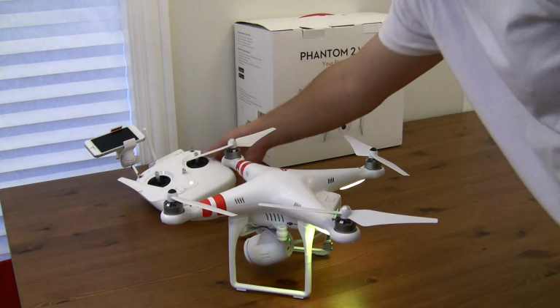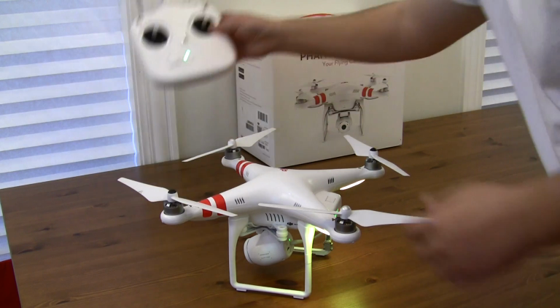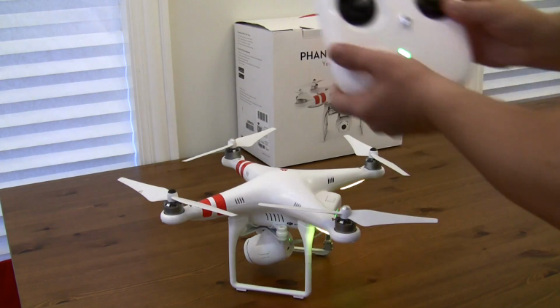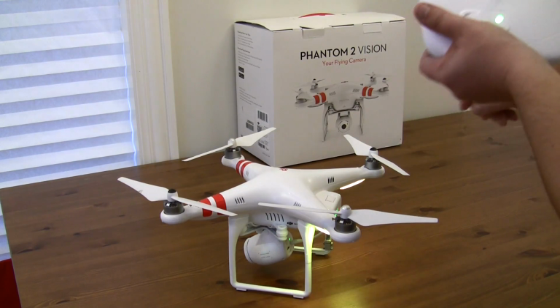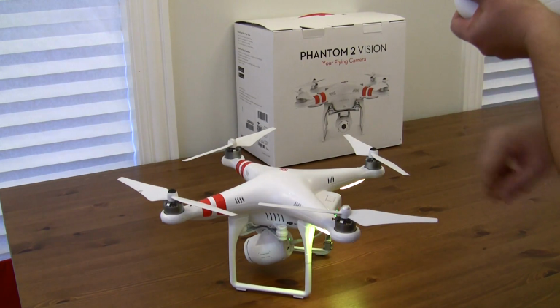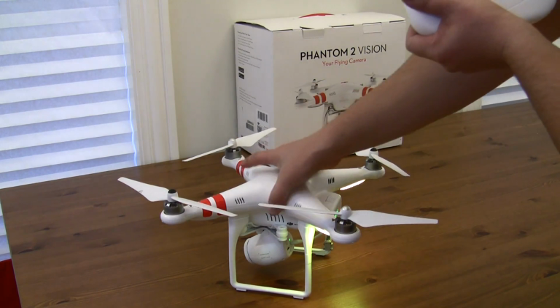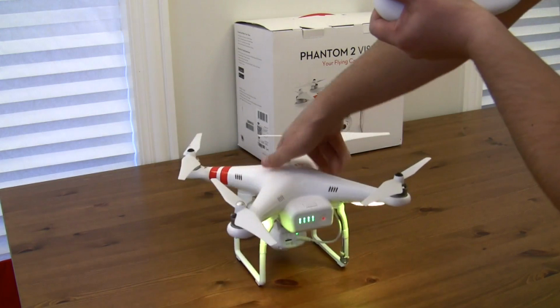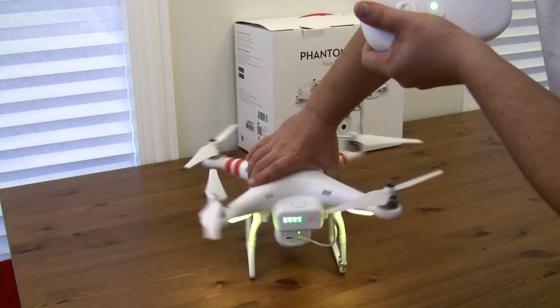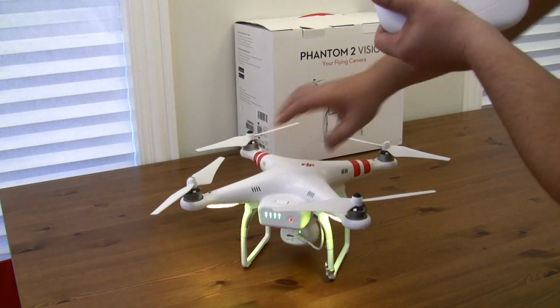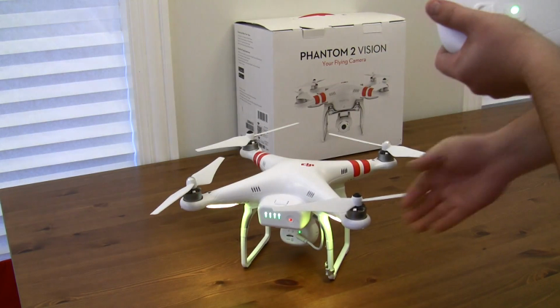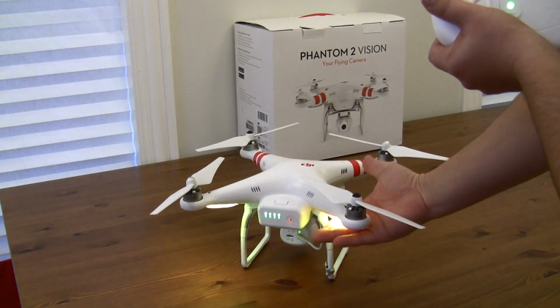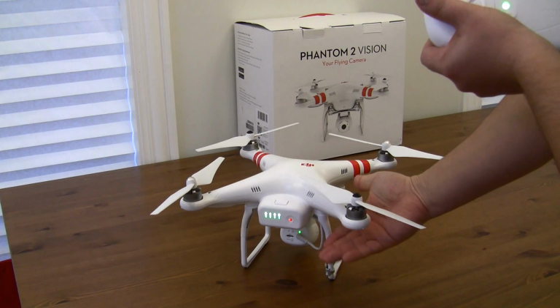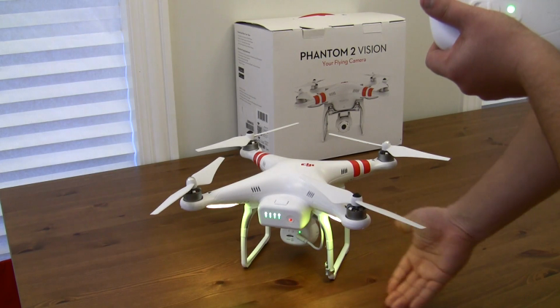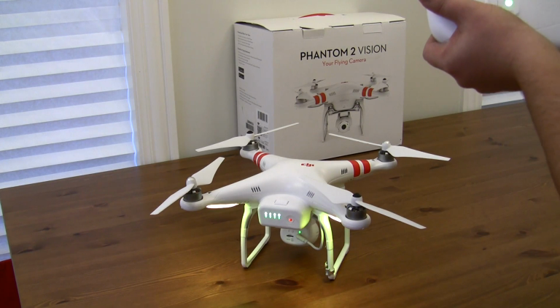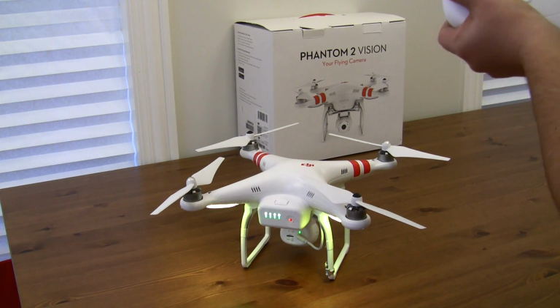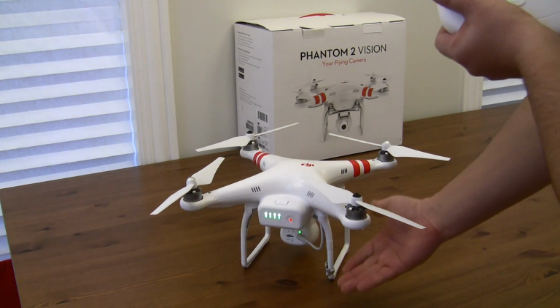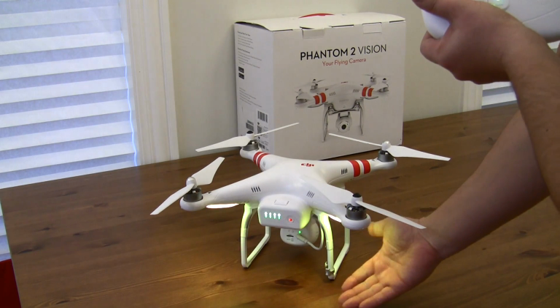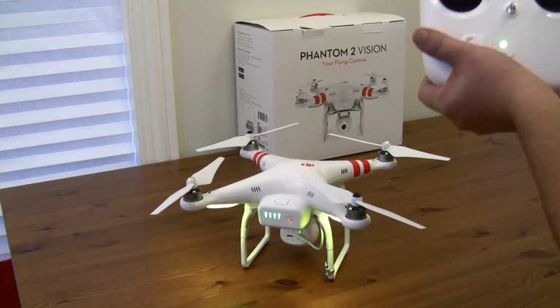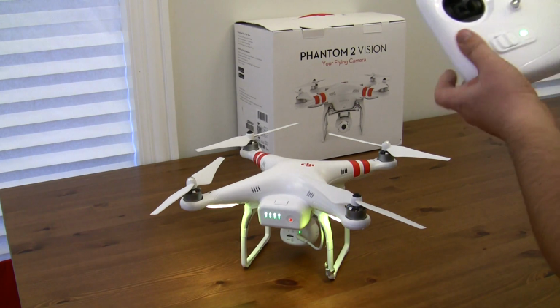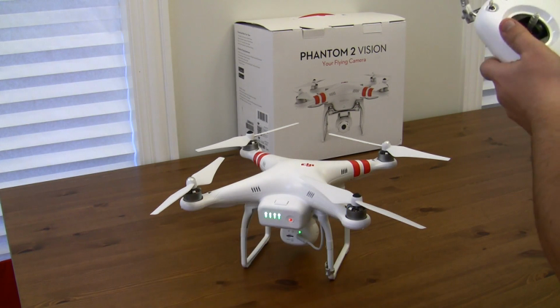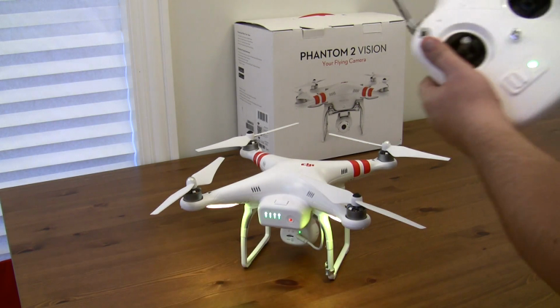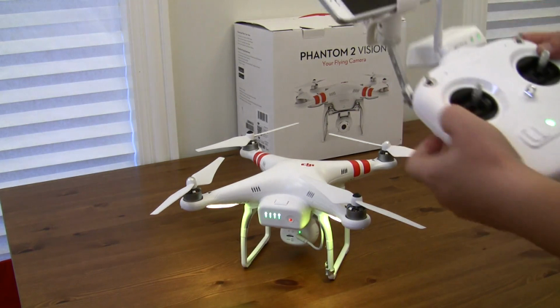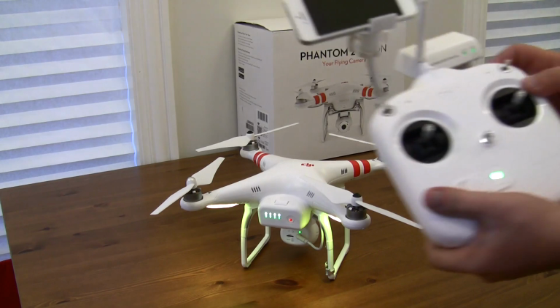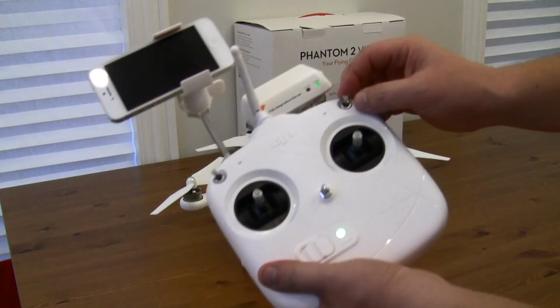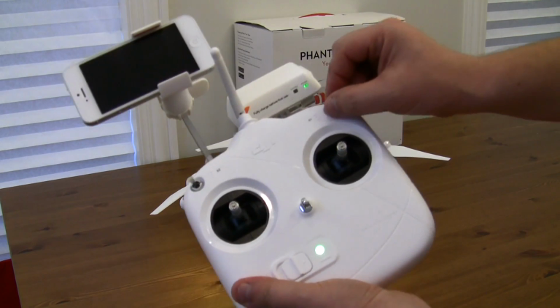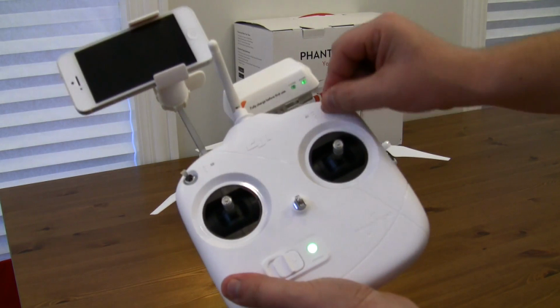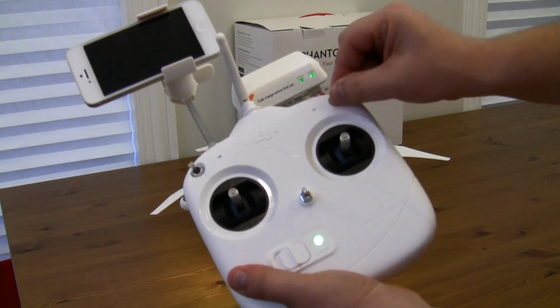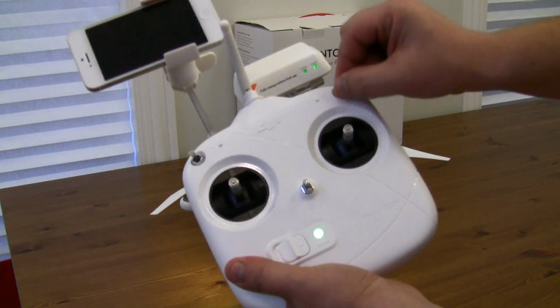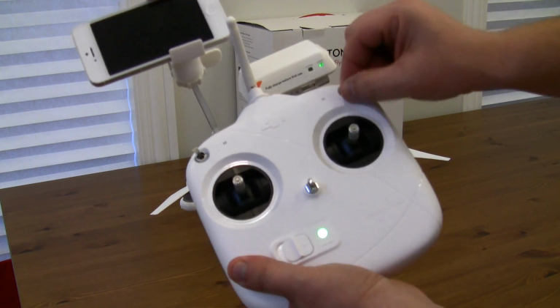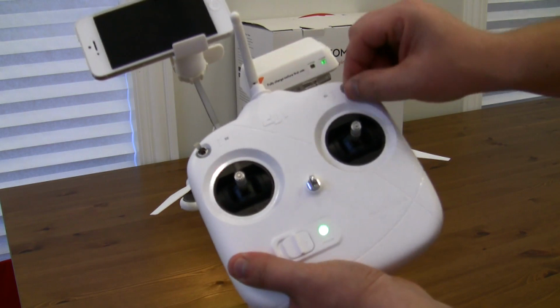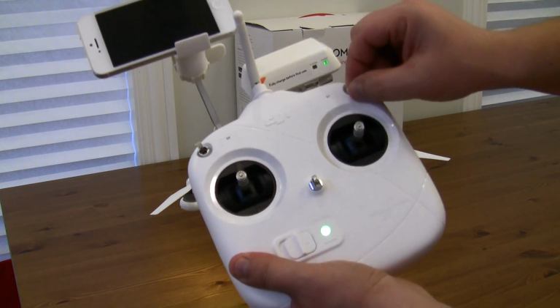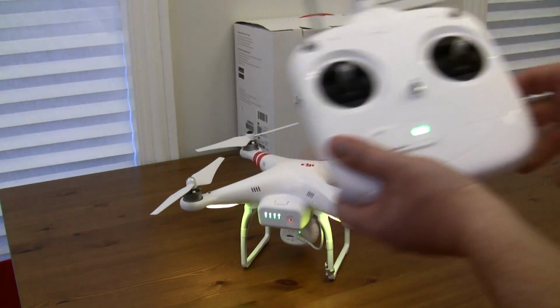So when you want to calibrate it, right now the yellow — the orange lights here — are beeping. I'm going to put it in calibration mode. We're going to flip this S1 switch about 10 times, and now once they are steady.